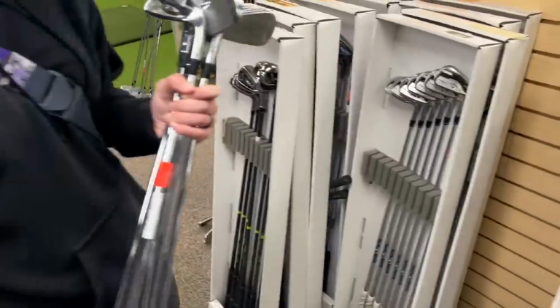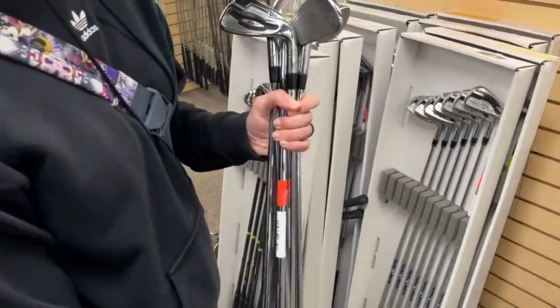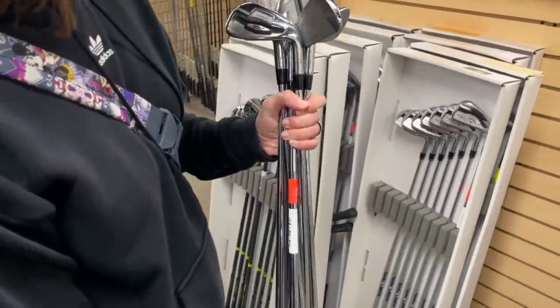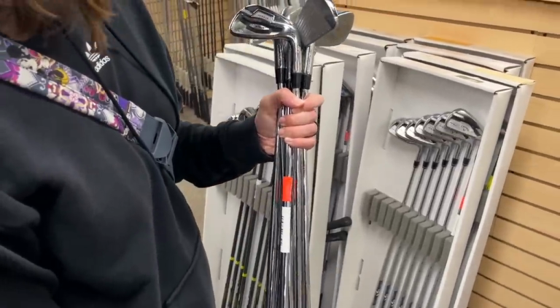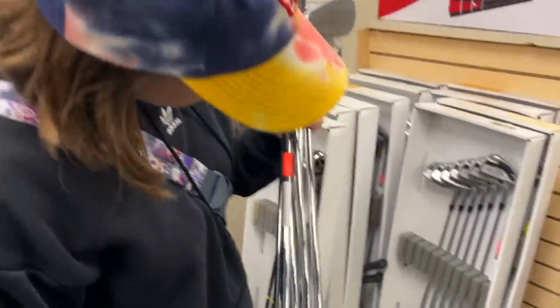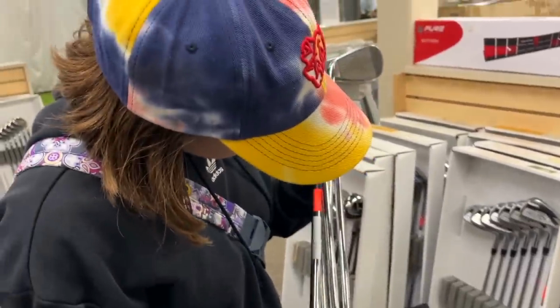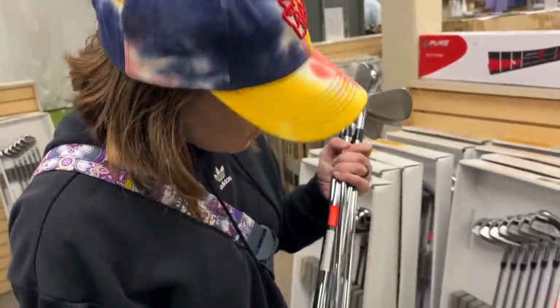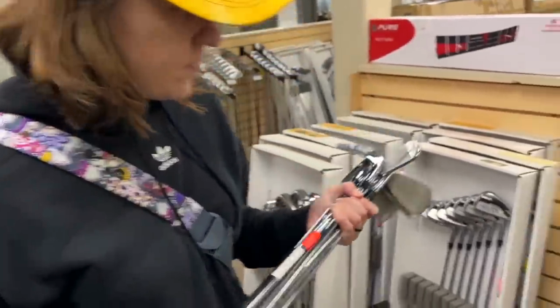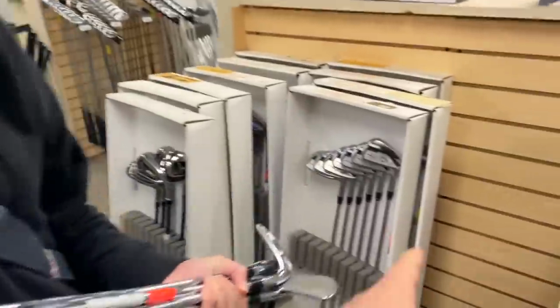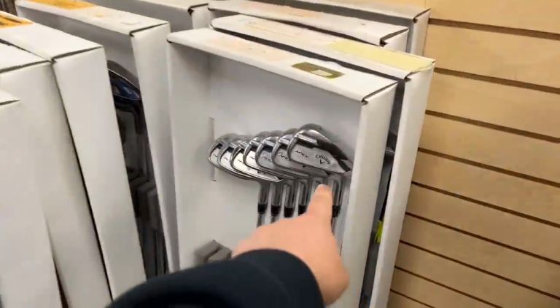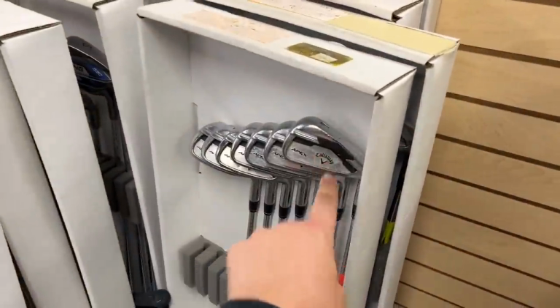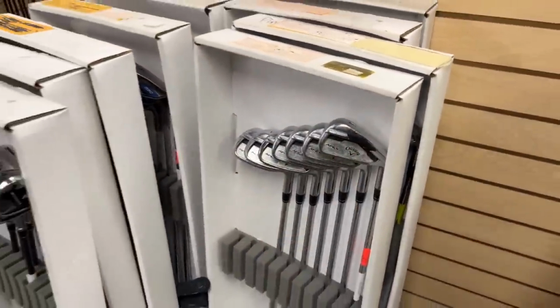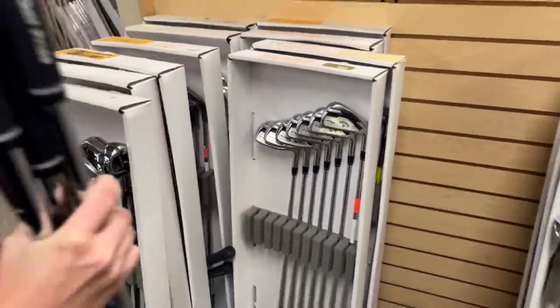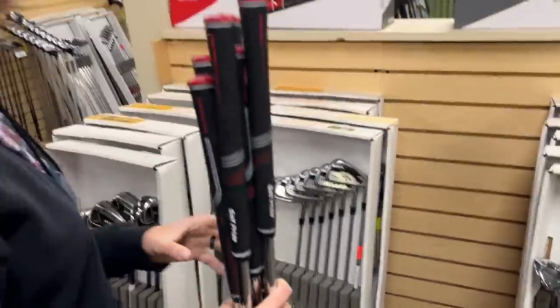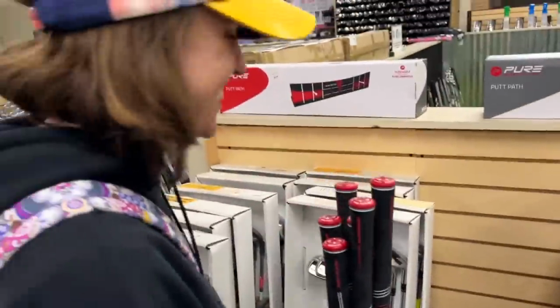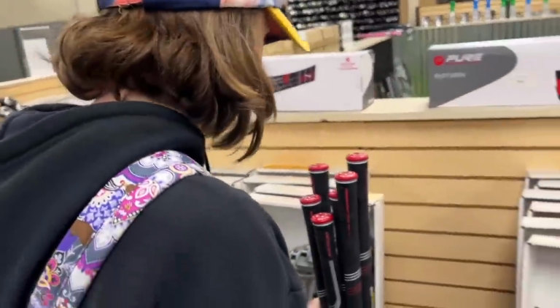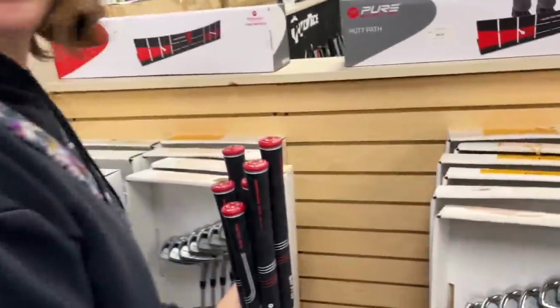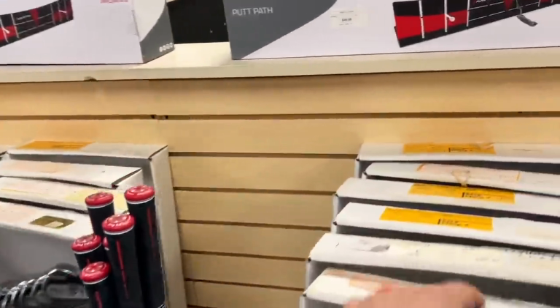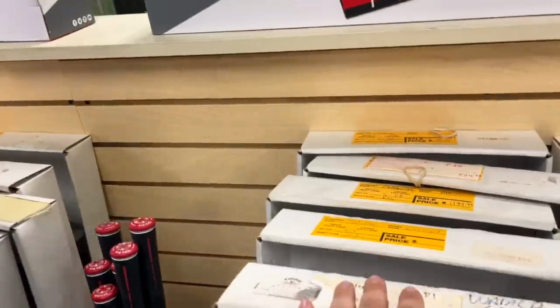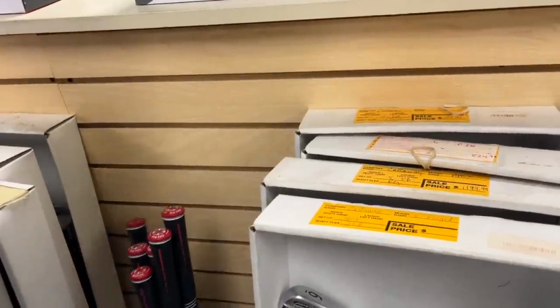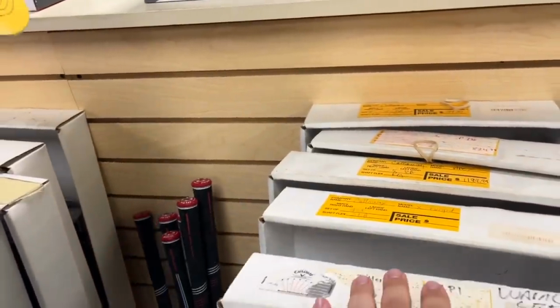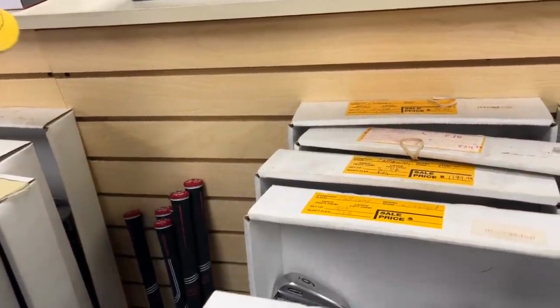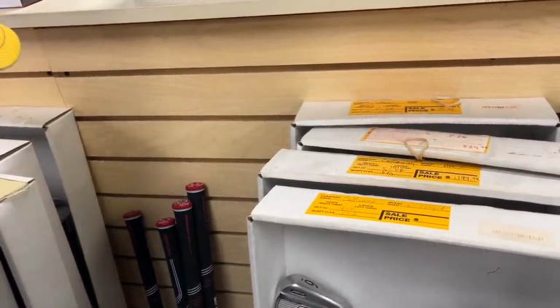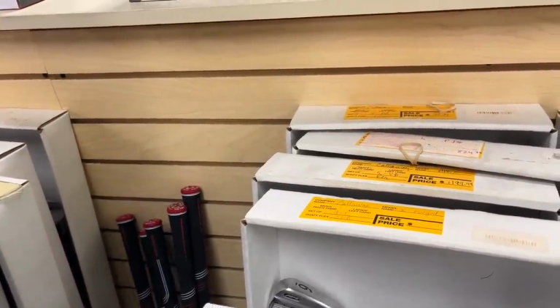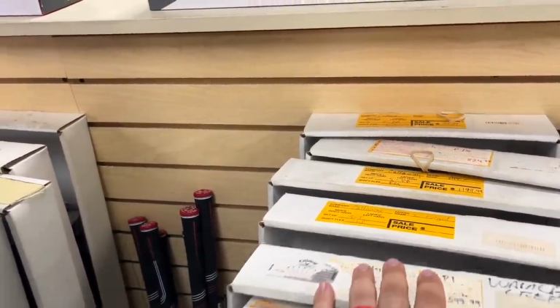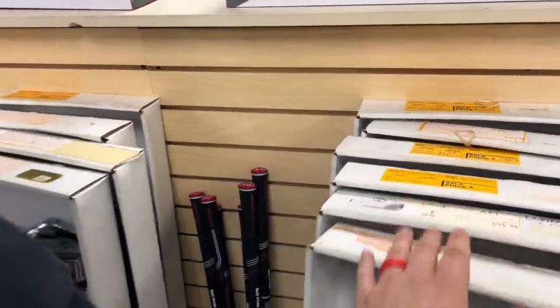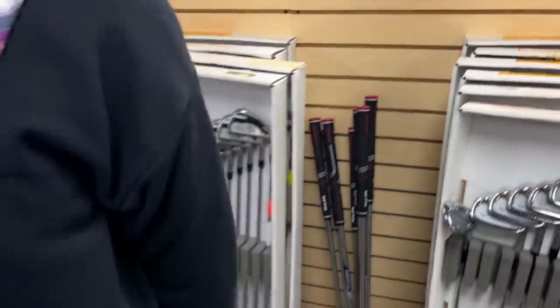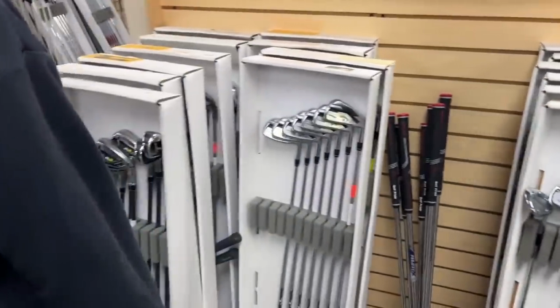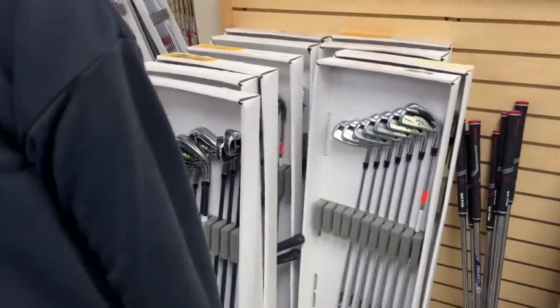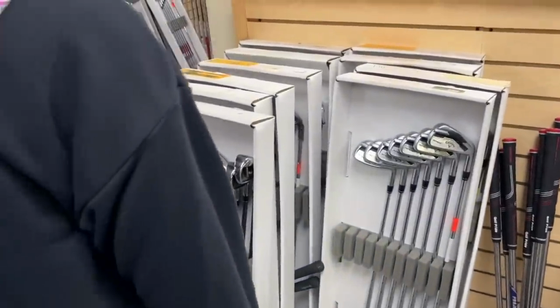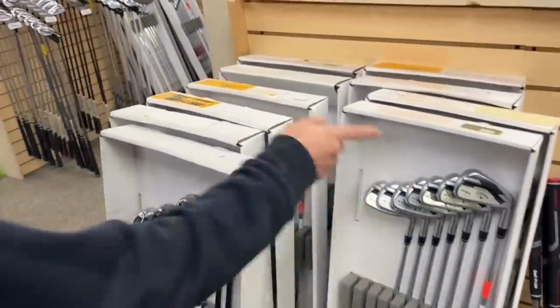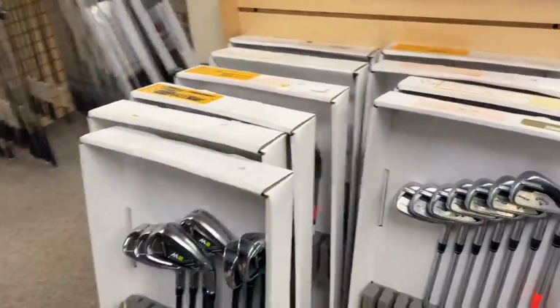Apex Pros over here. You play the Apex irons — you actually play these exact irons right here. I don't play the Pro ones, but I really like them. You hit them really well. Of all the clubs that we've found, you definitely hit those ones the best — hence why you use them. It's logic.